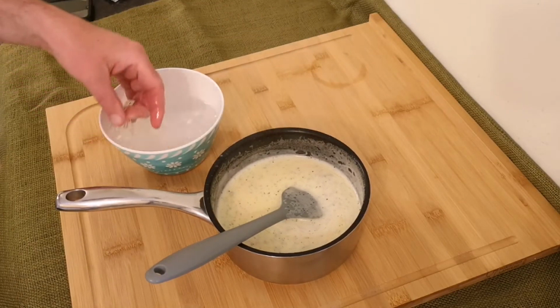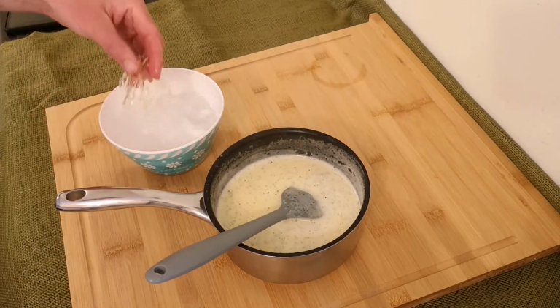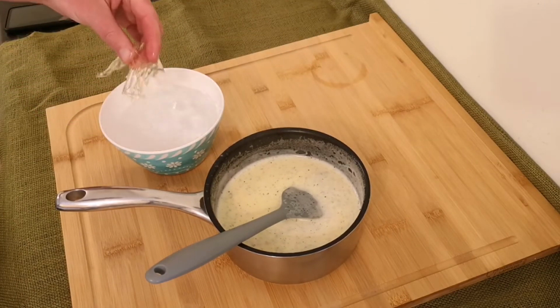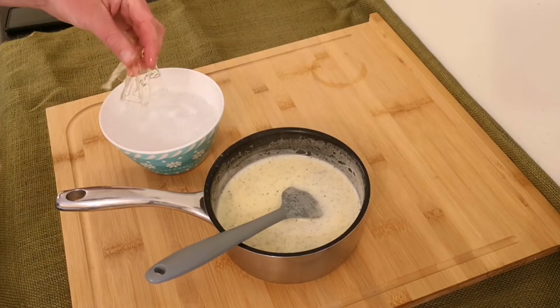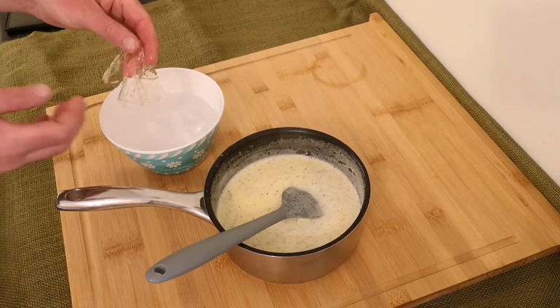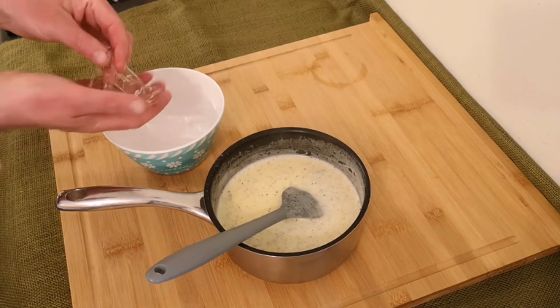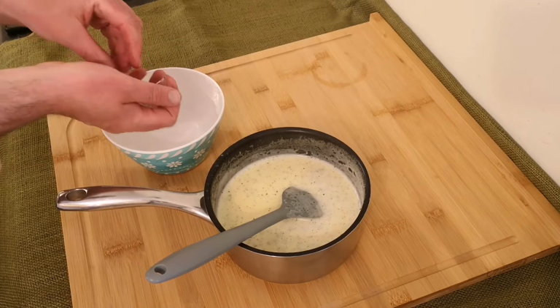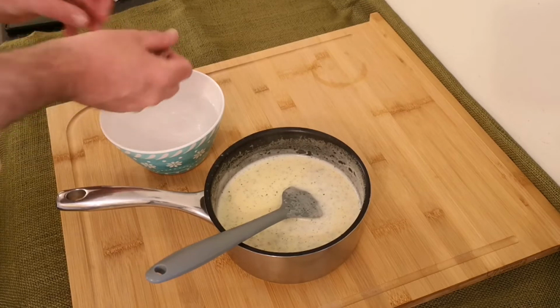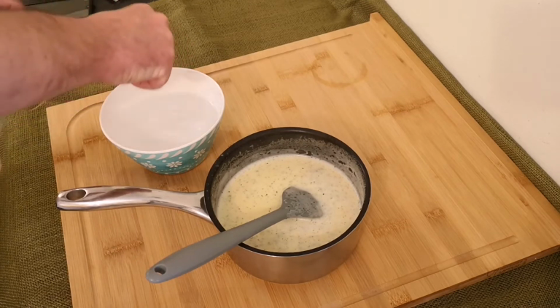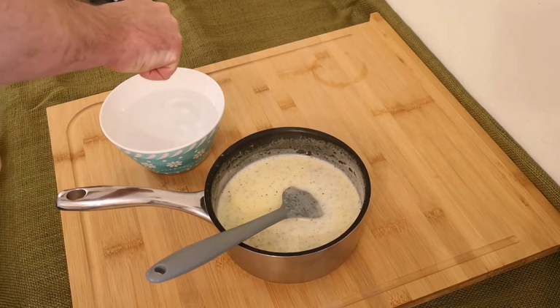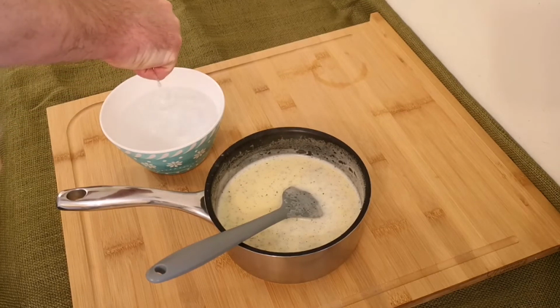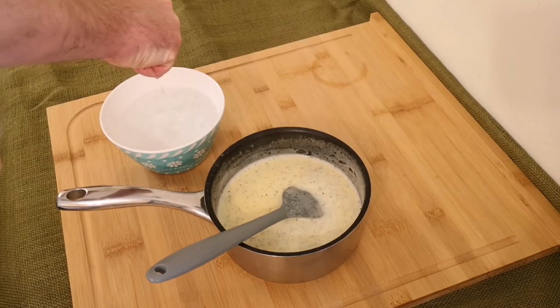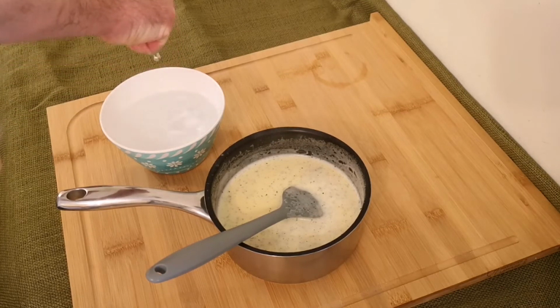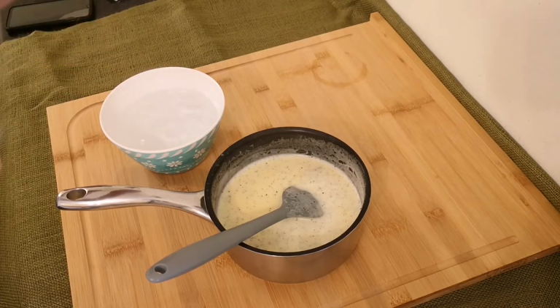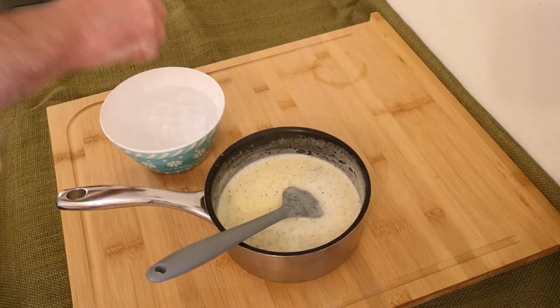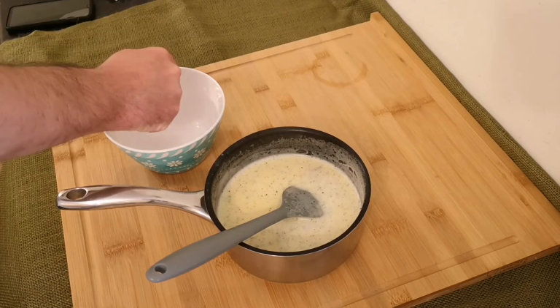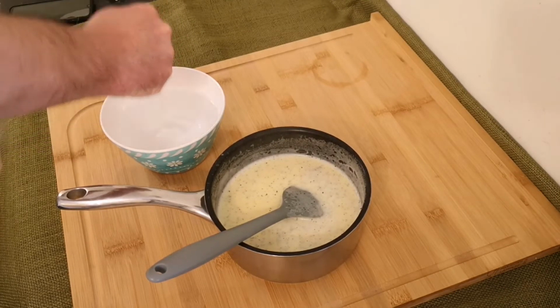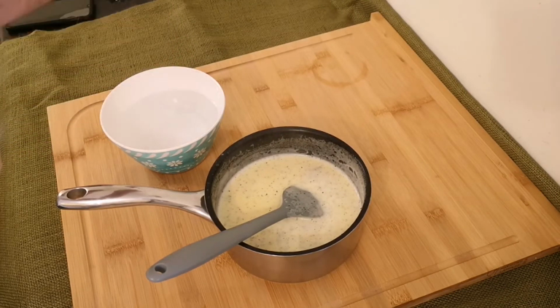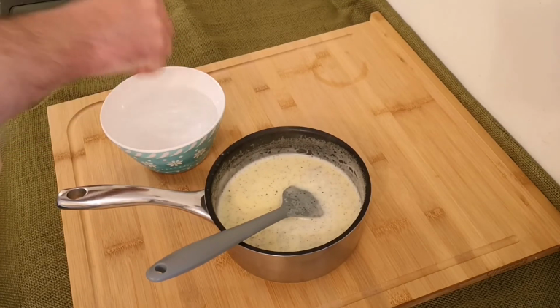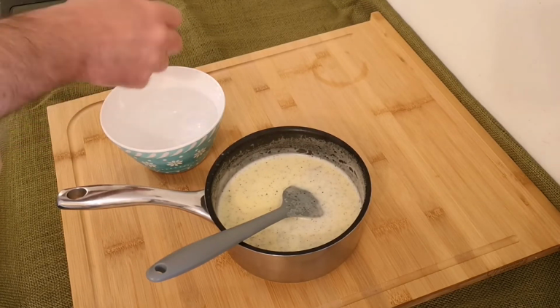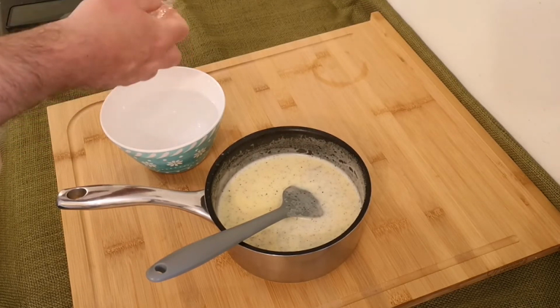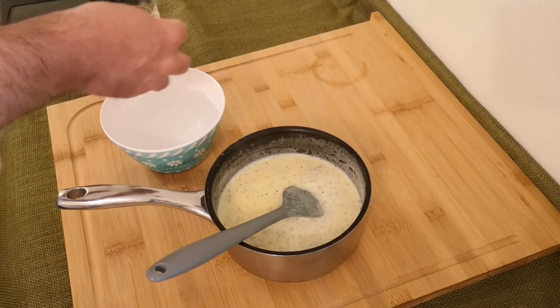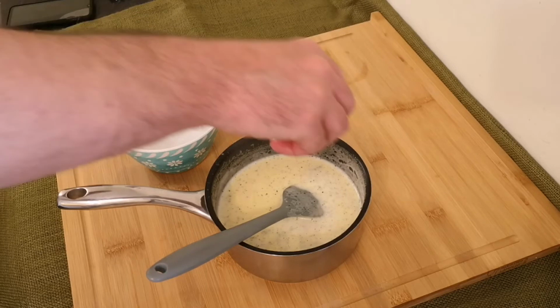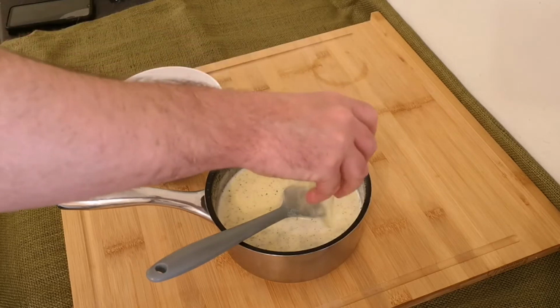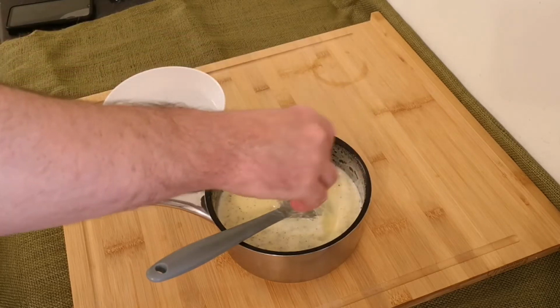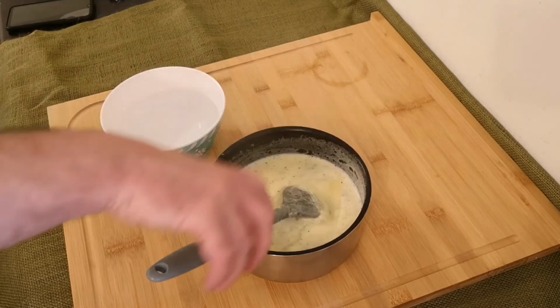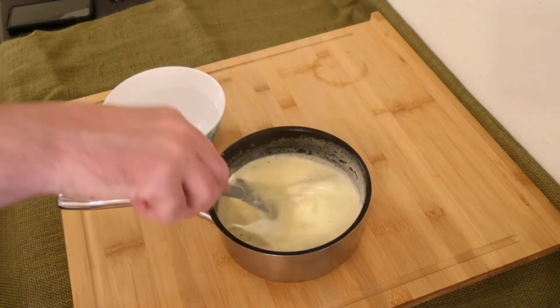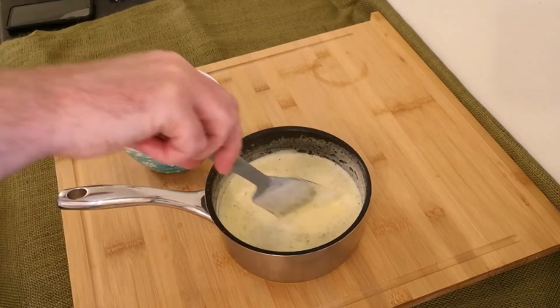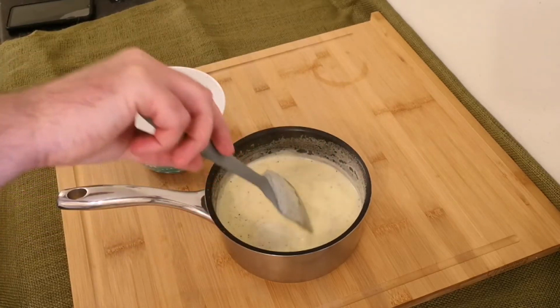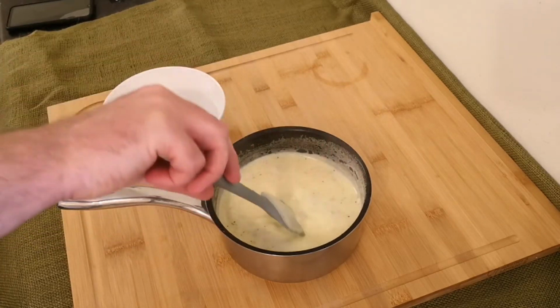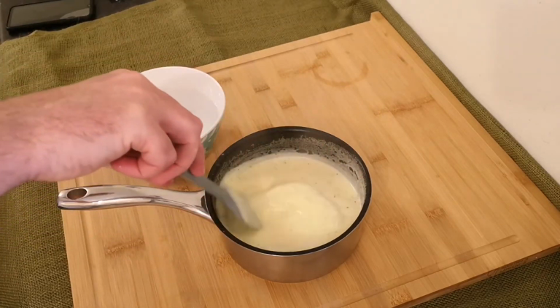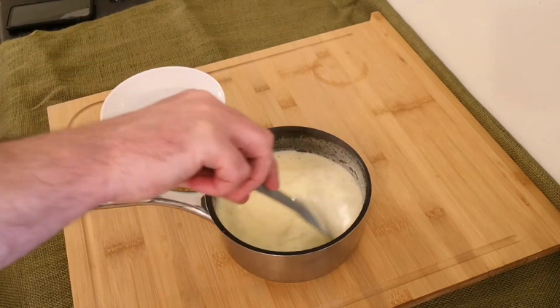By now your gelatin sheets will be all soft and bendy, so remove them from the water and squeeze out any excess. Add them to the cream mixture and give them a good stir until it's all dissolved.